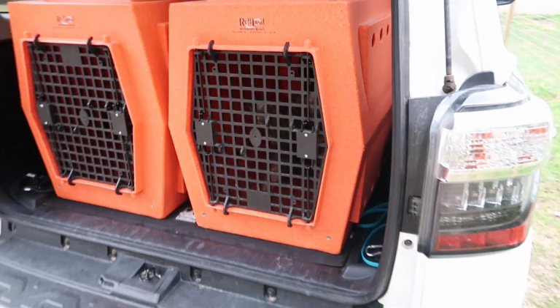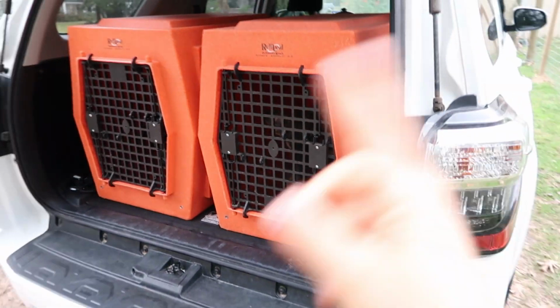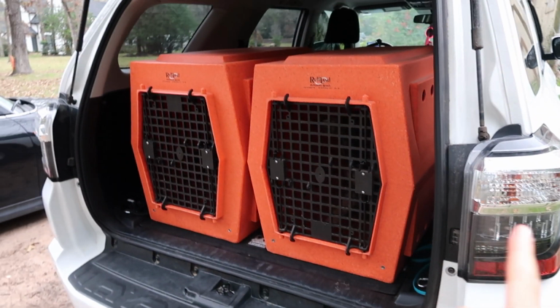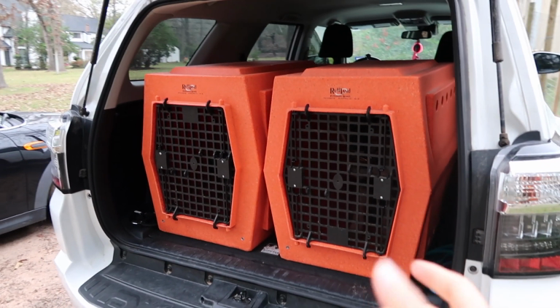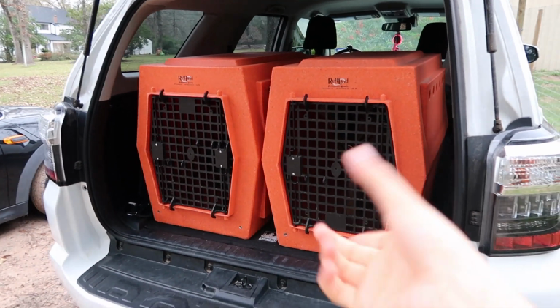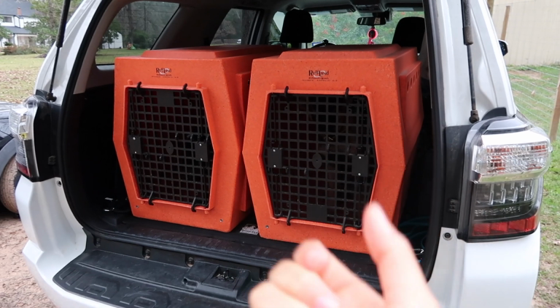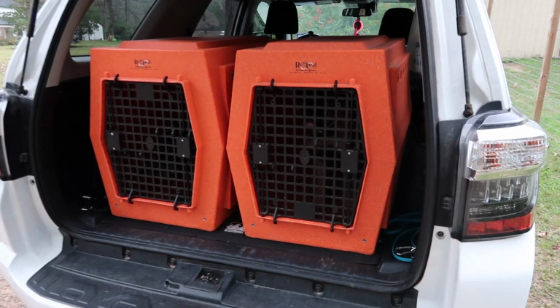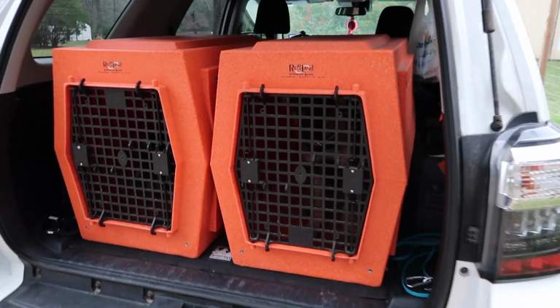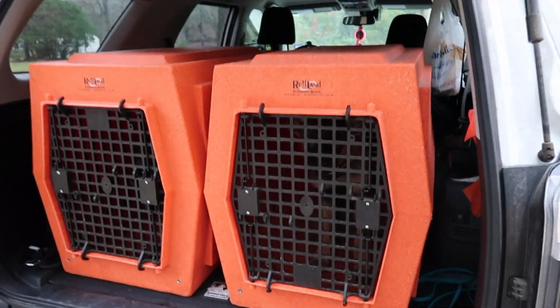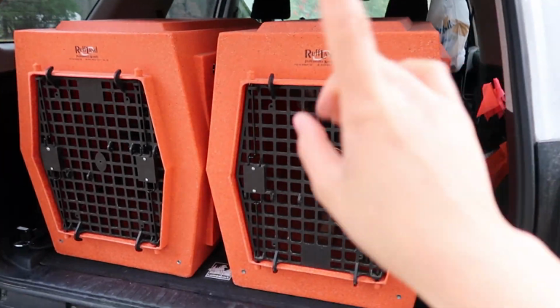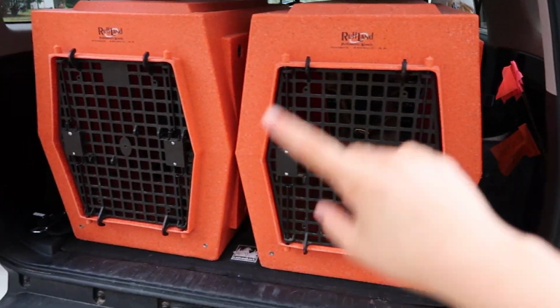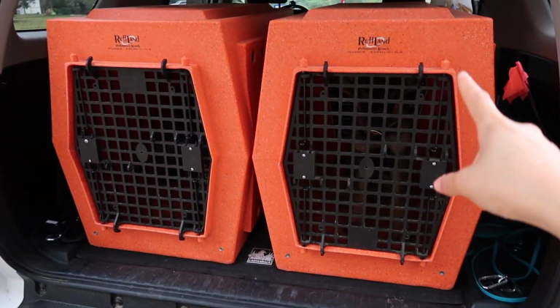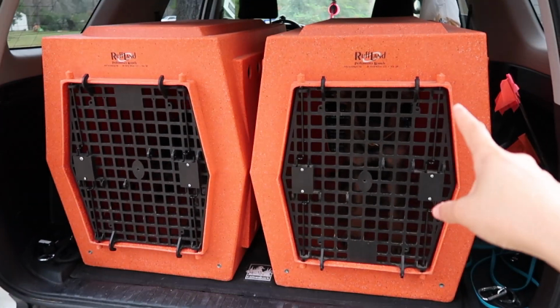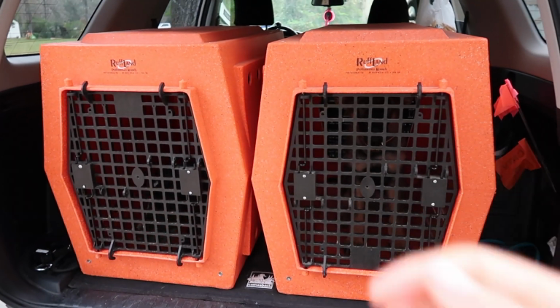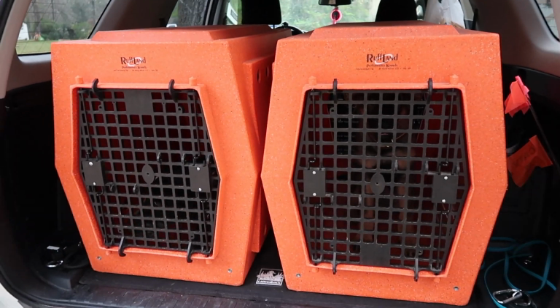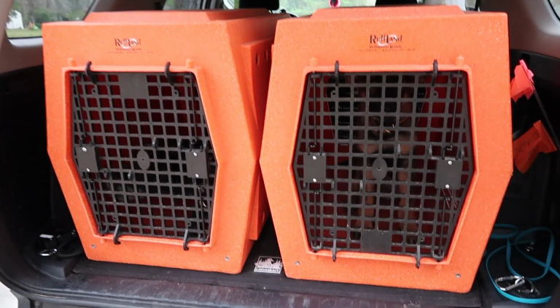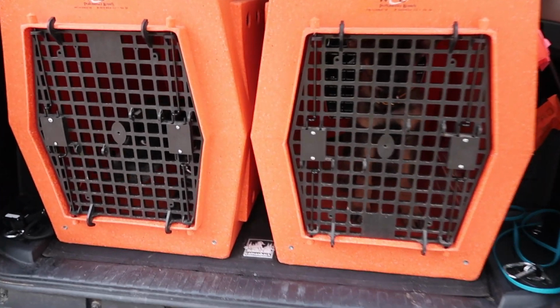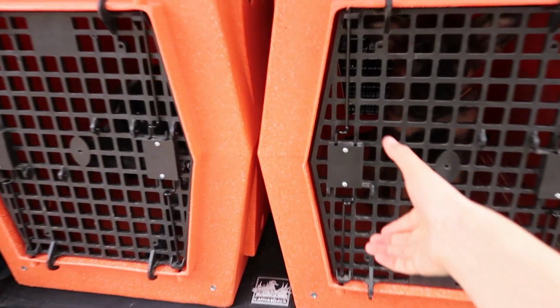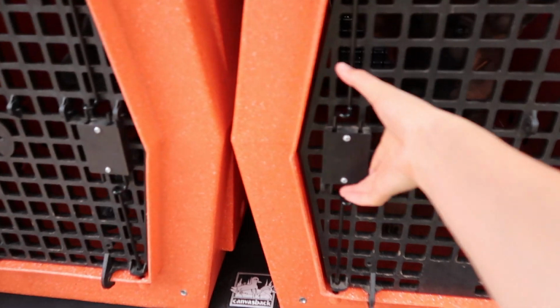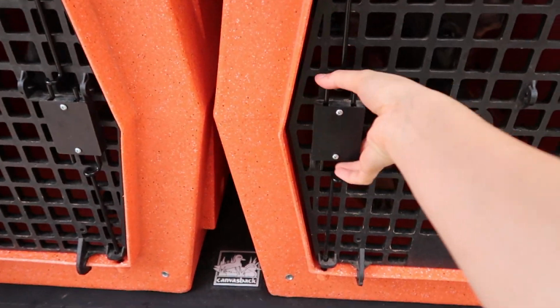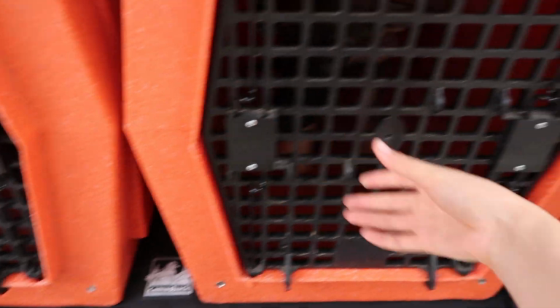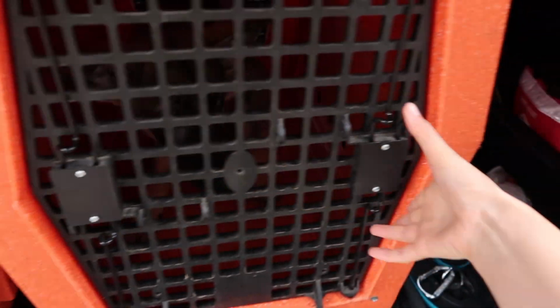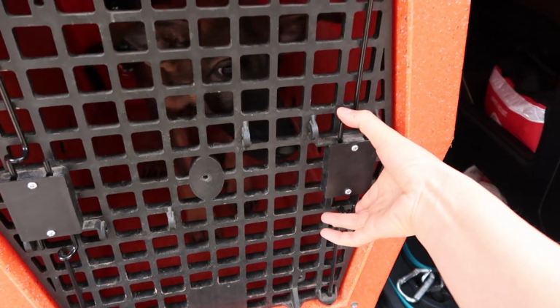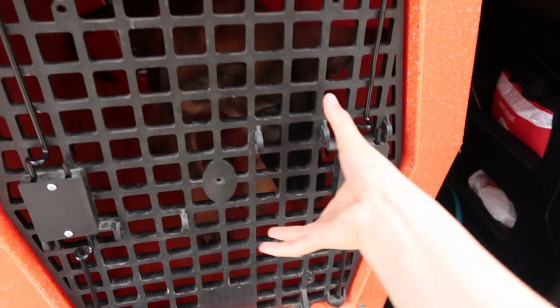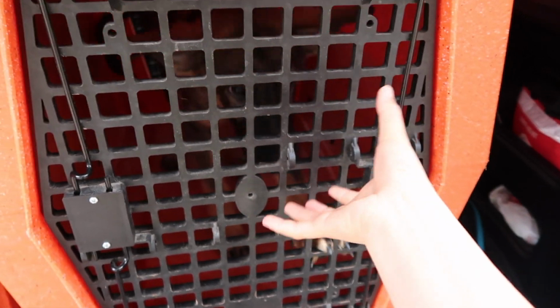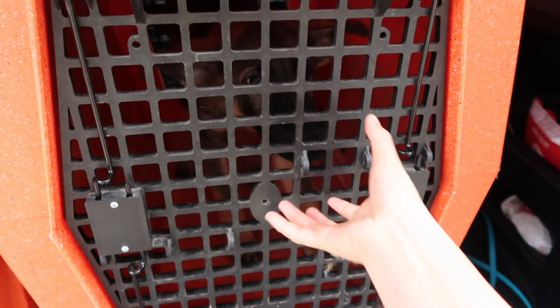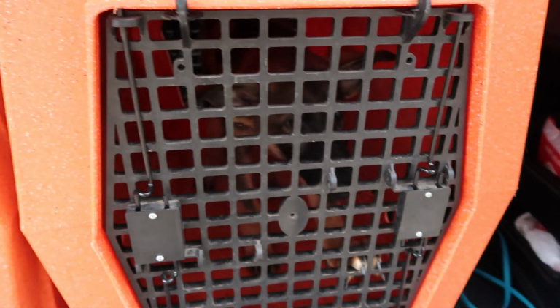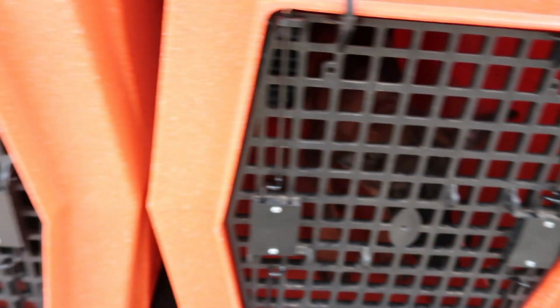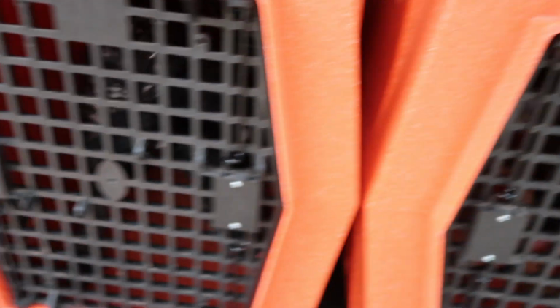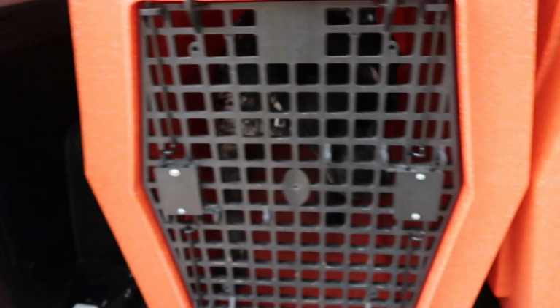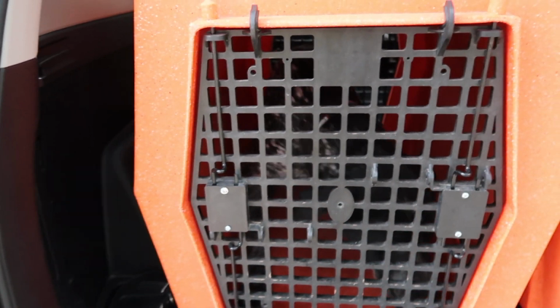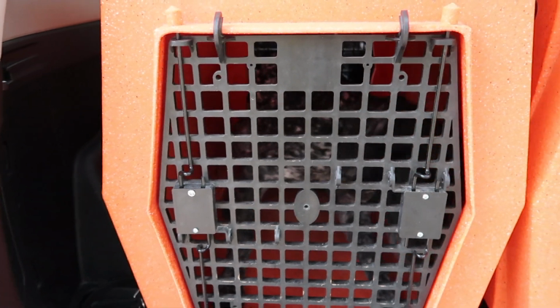Nothing folds. The doors just pop off, and I have front and back doors for ventilation. So it can open this way, or it can open this way, or I can just pull the whole piece off like that.